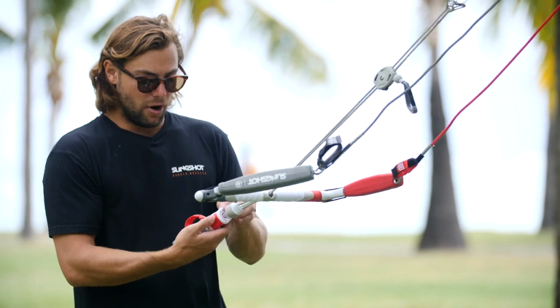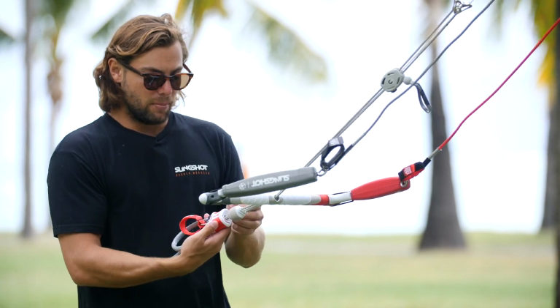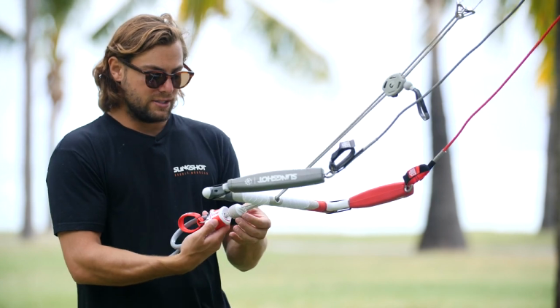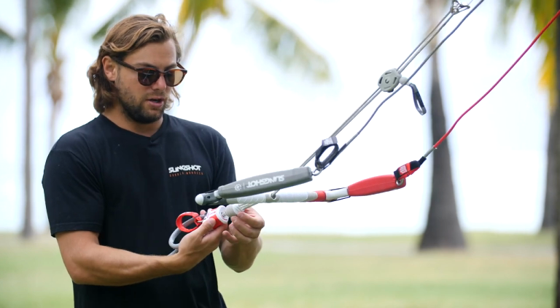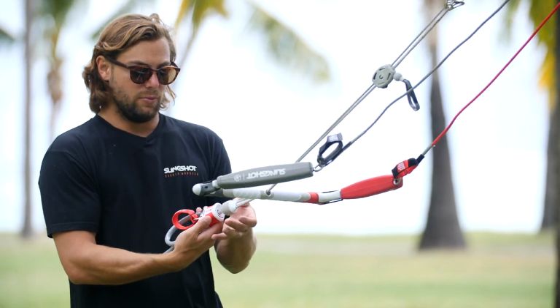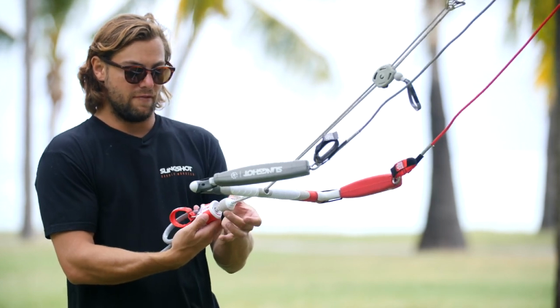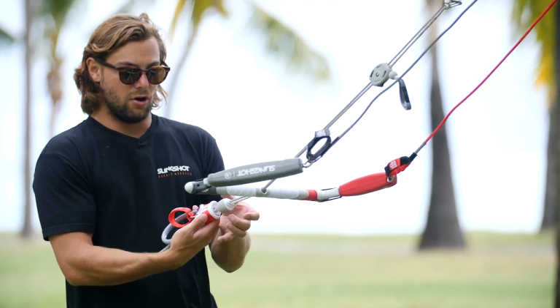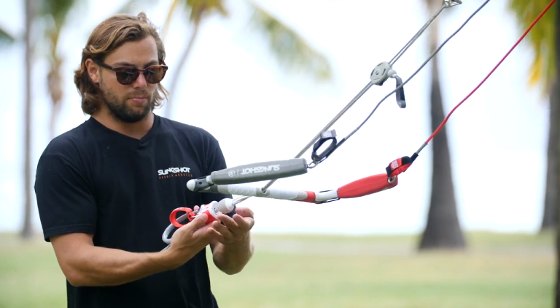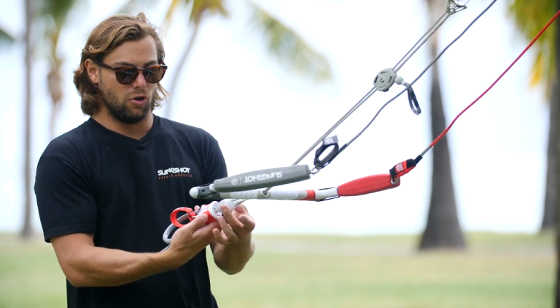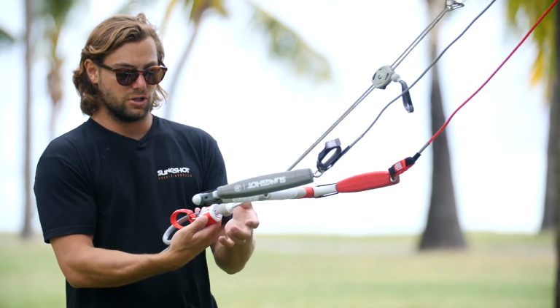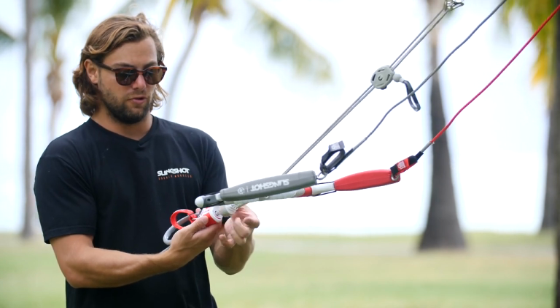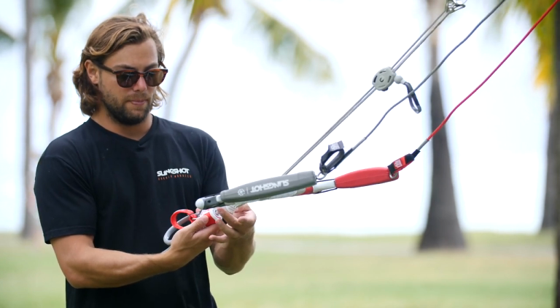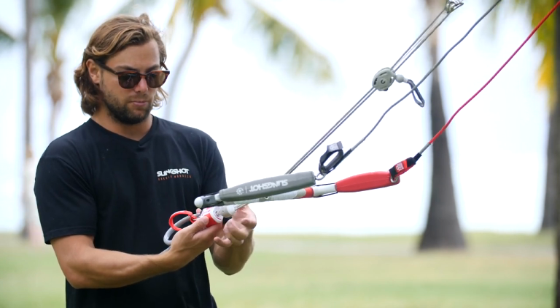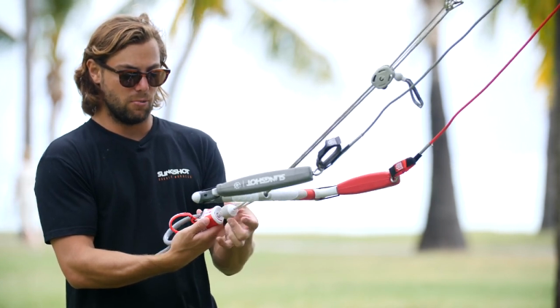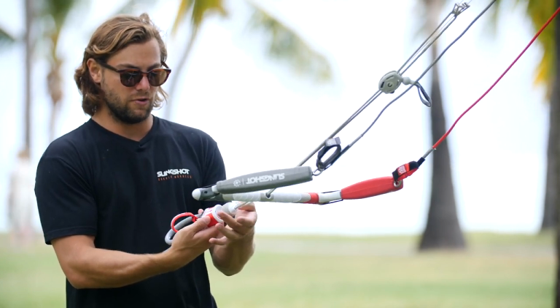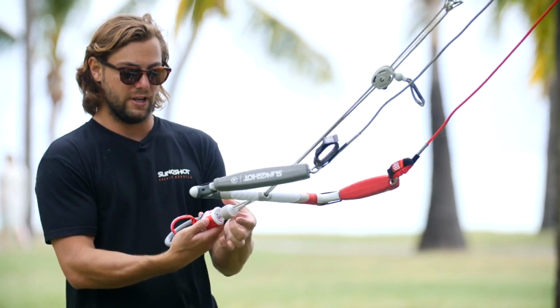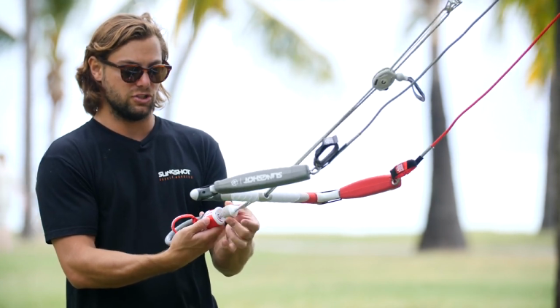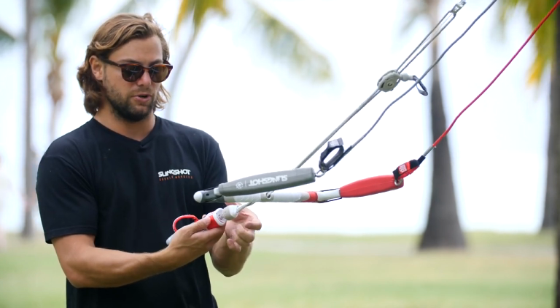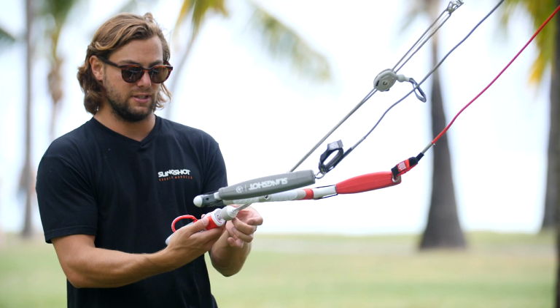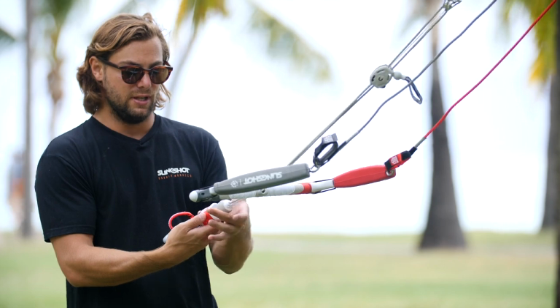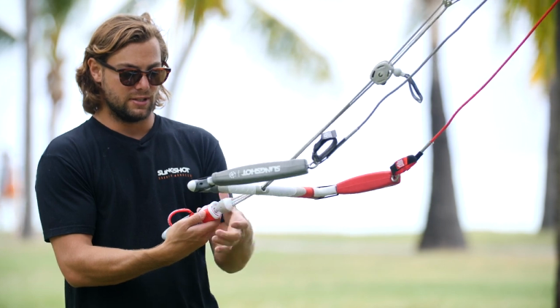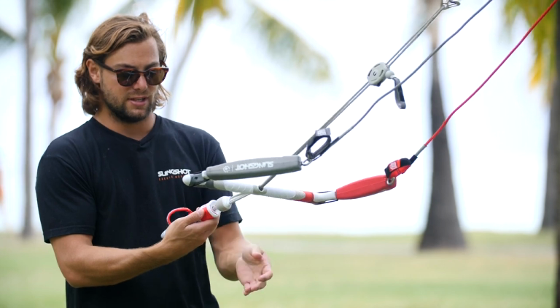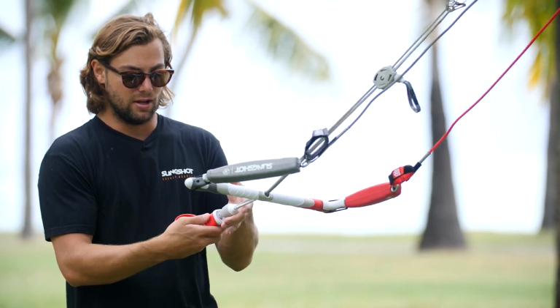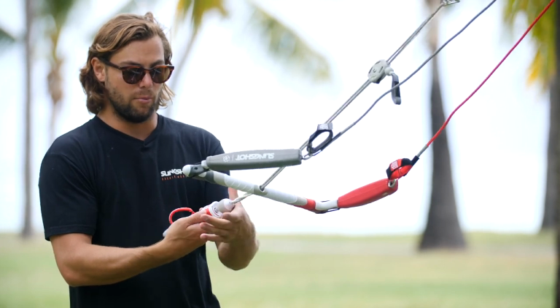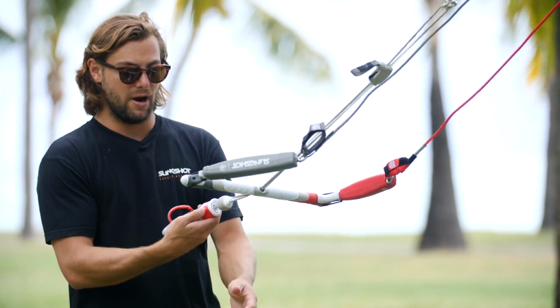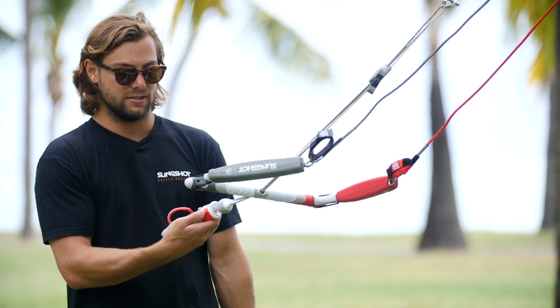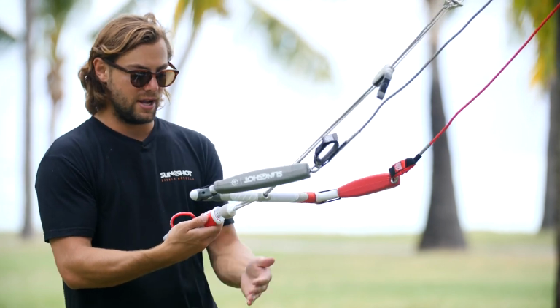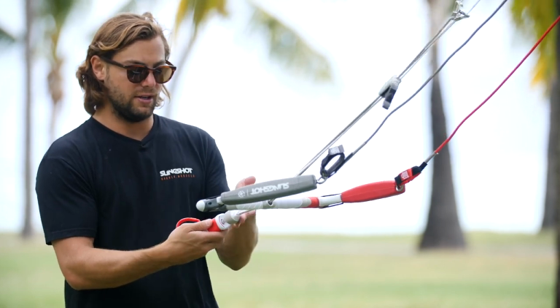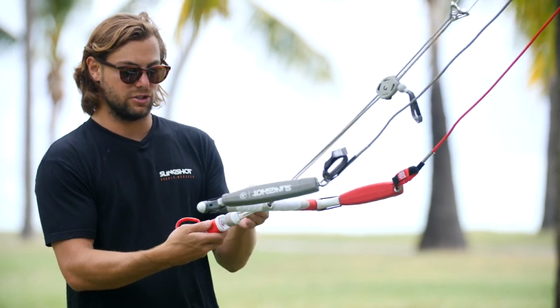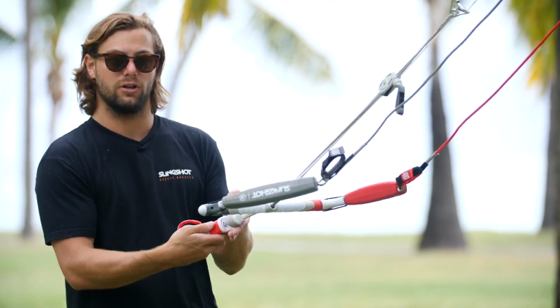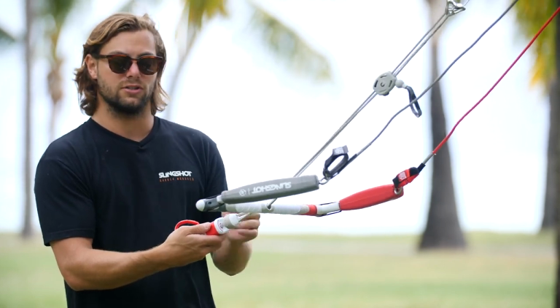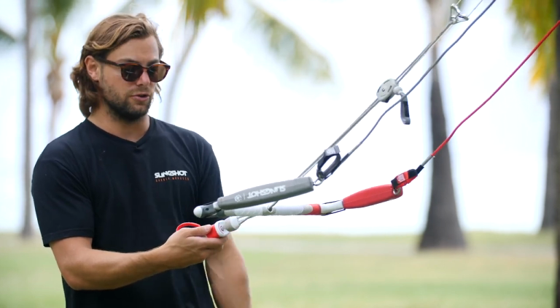Above our butter box here we have our below-the-bar swivel. This below-the-bar swivel engages super easily — it's got a set of ball bearings inside and just quickly runs through.